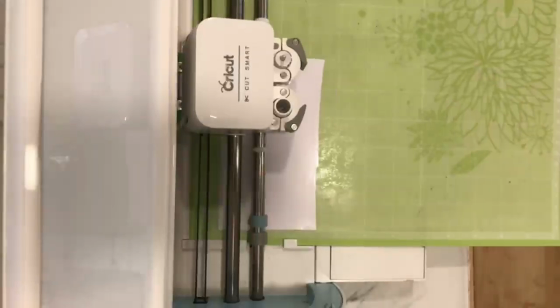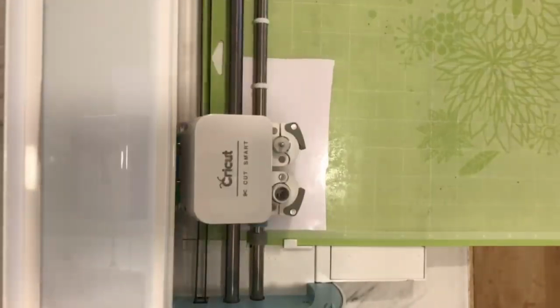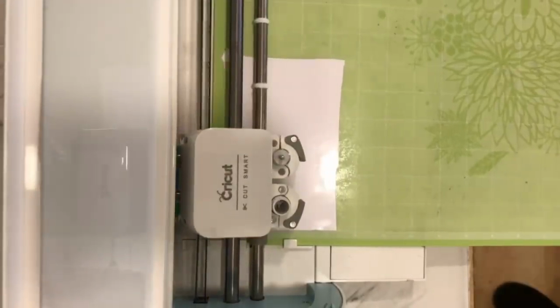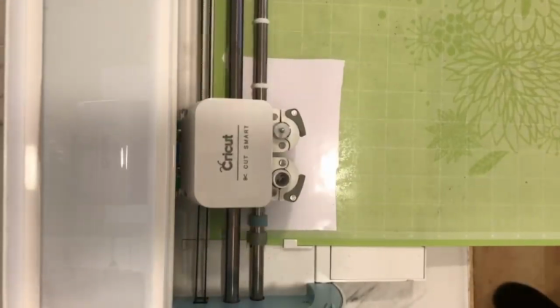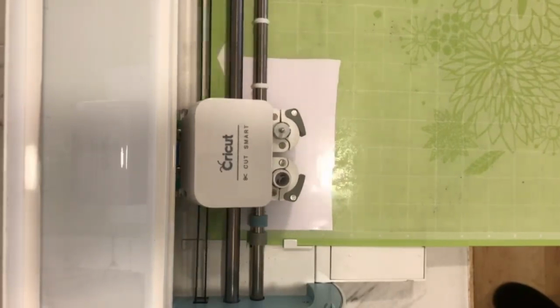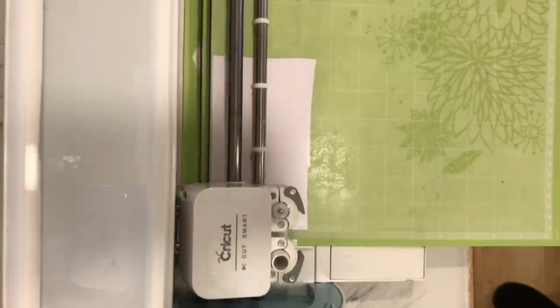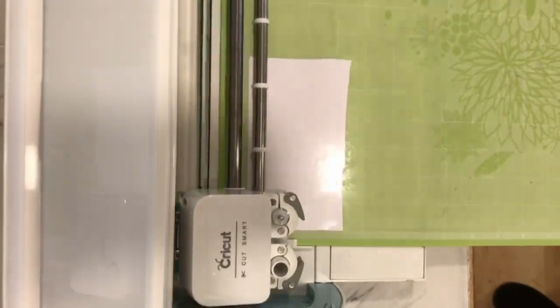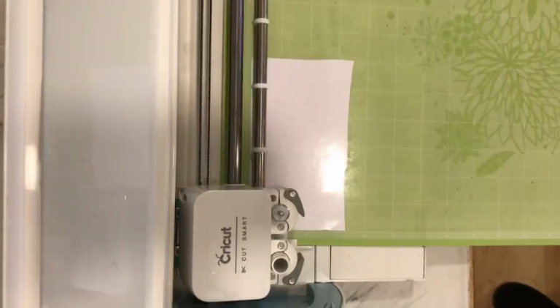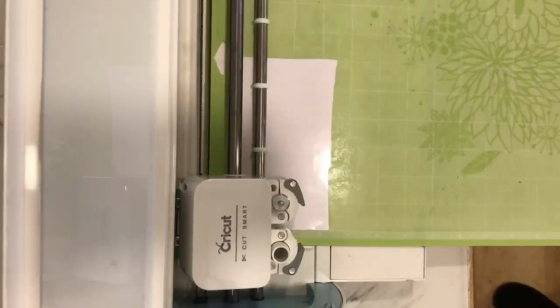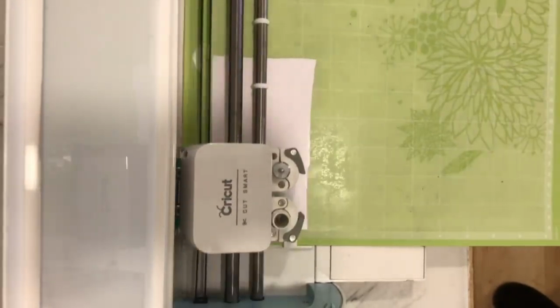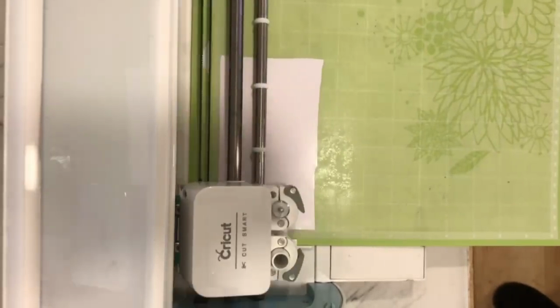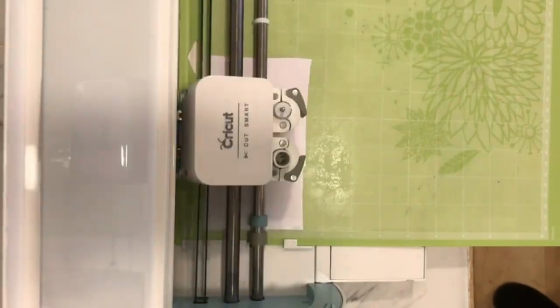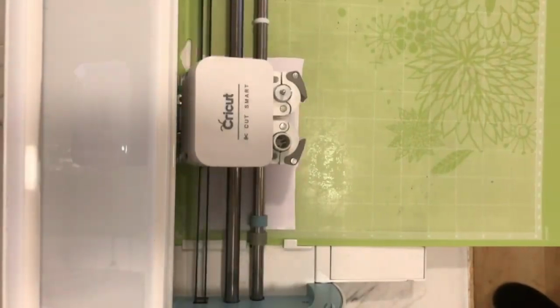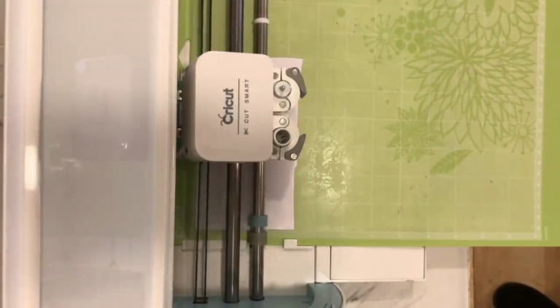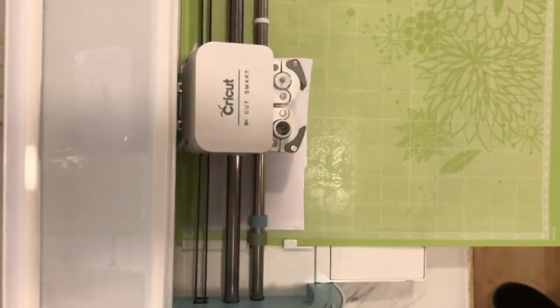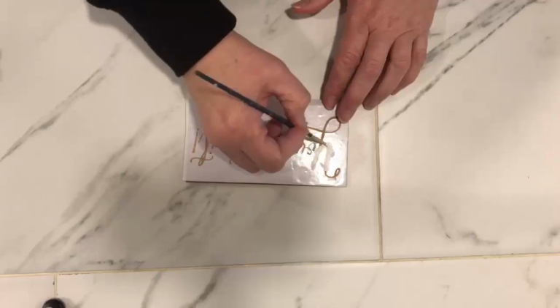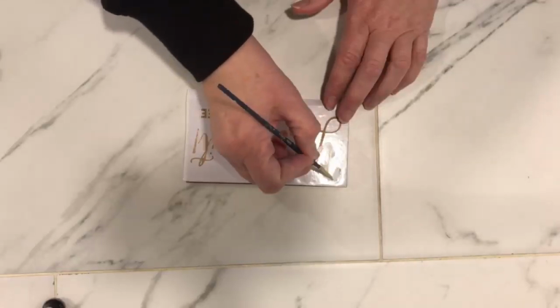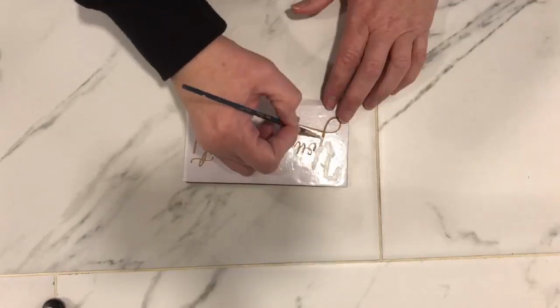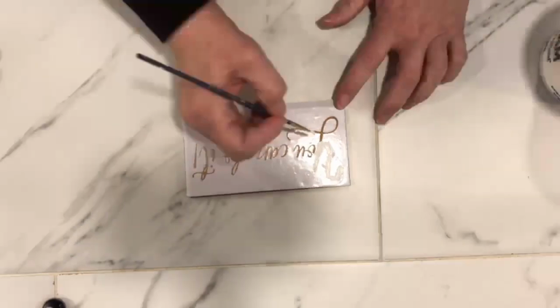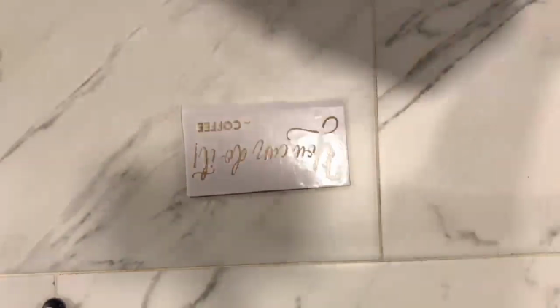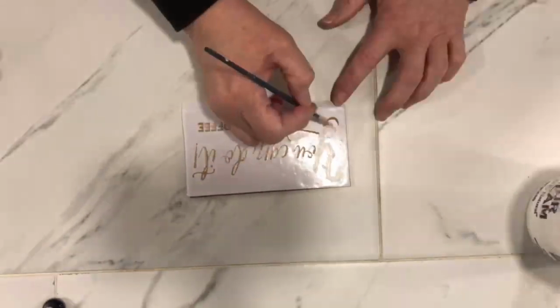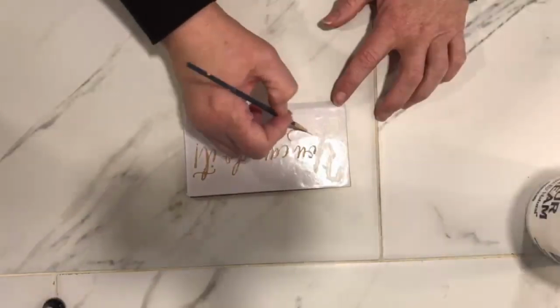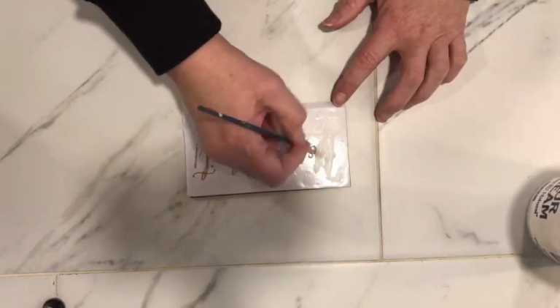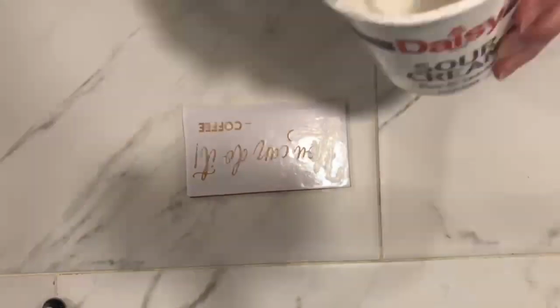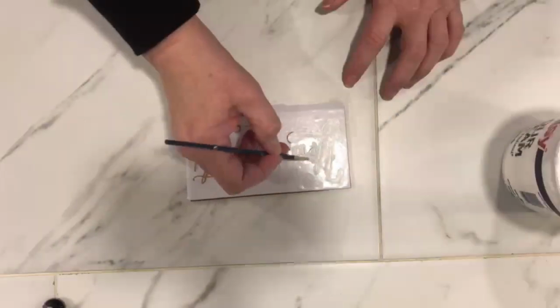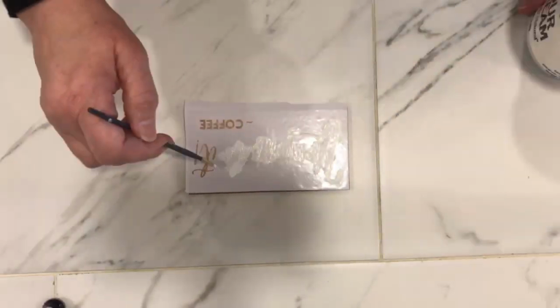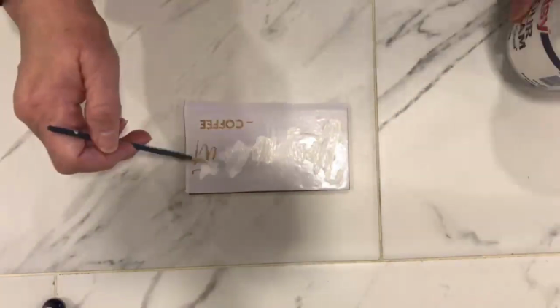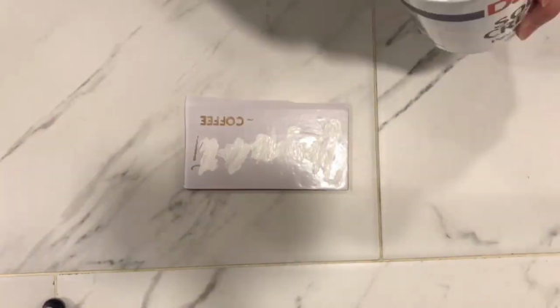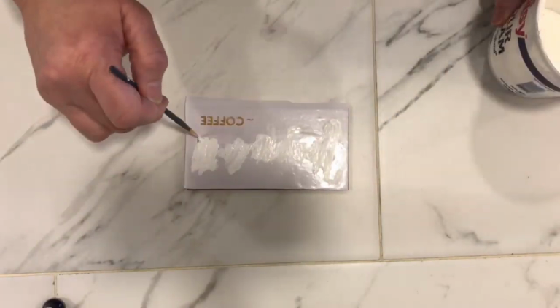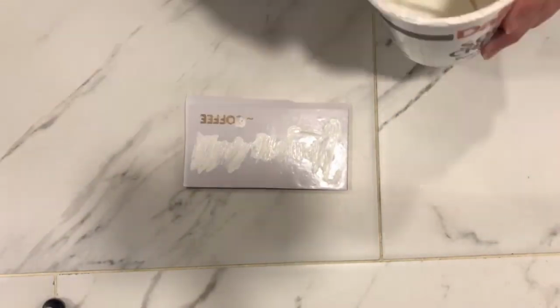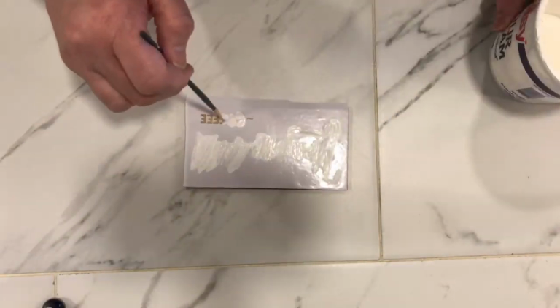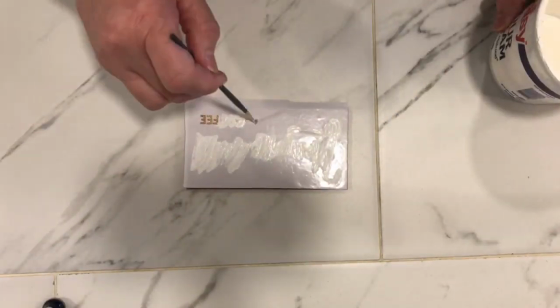Then we nailed it all together with brad nails and stained it with Early American stain. We applied some rubber stoppers to the bottom of the bin to keep it from moving around on the counter.